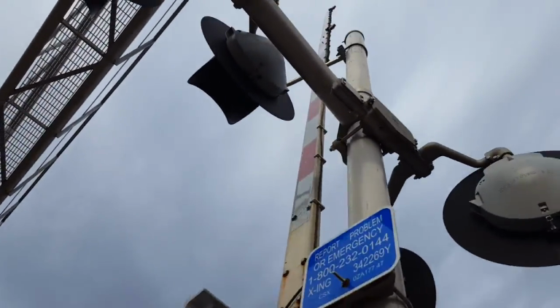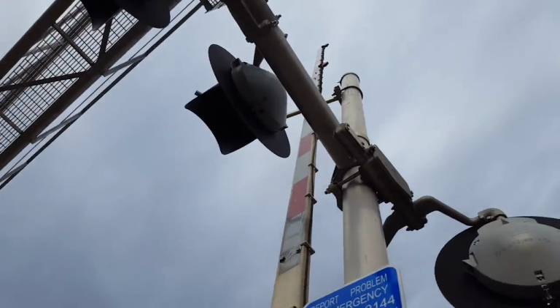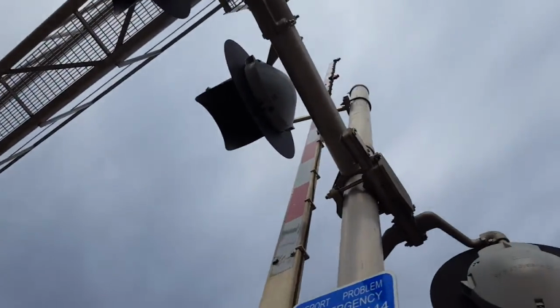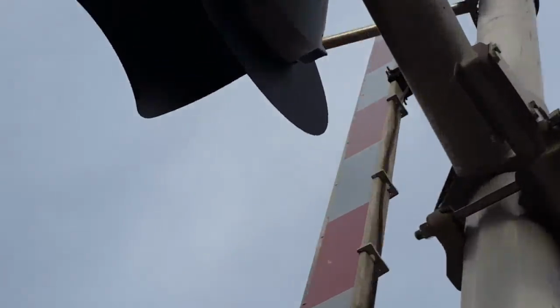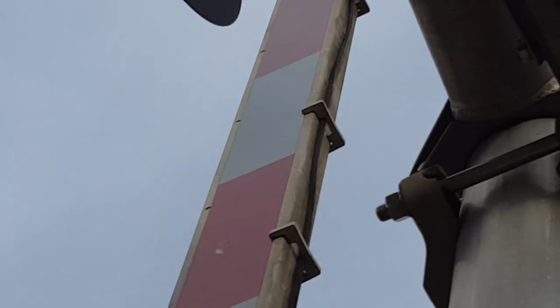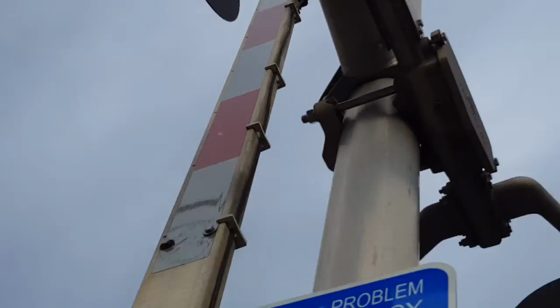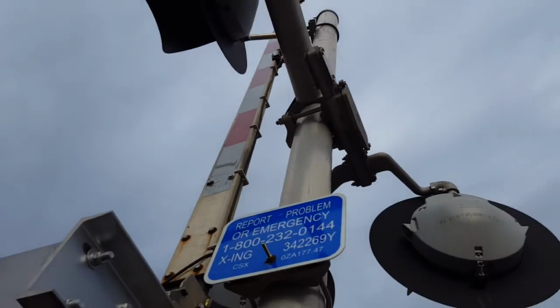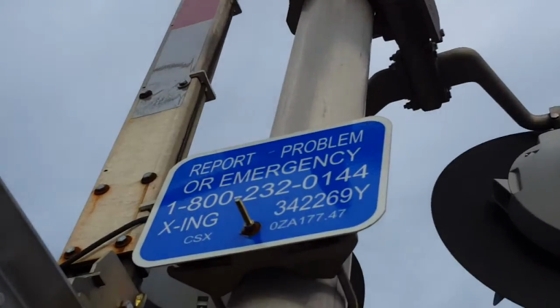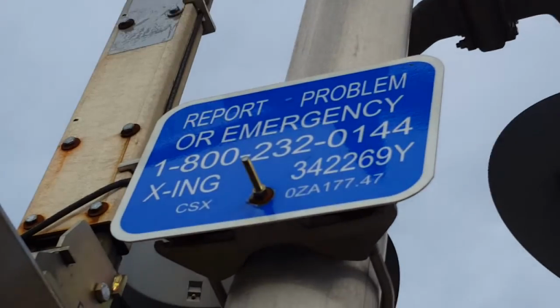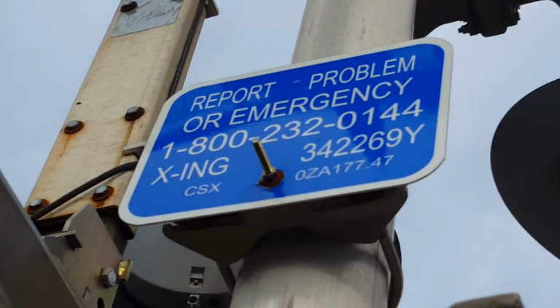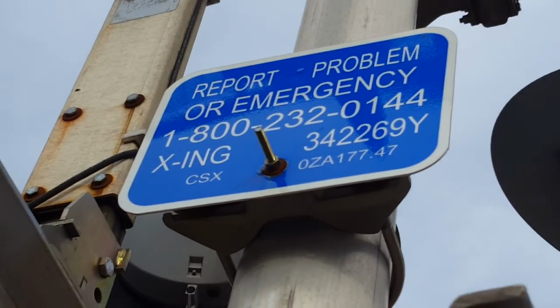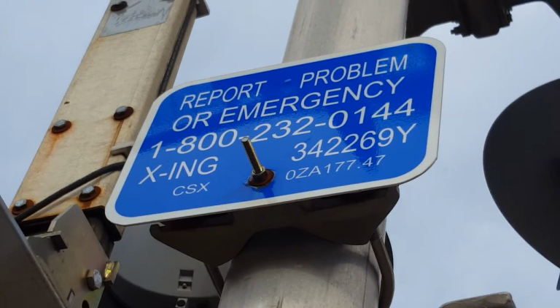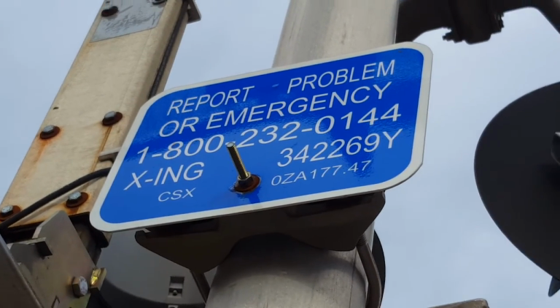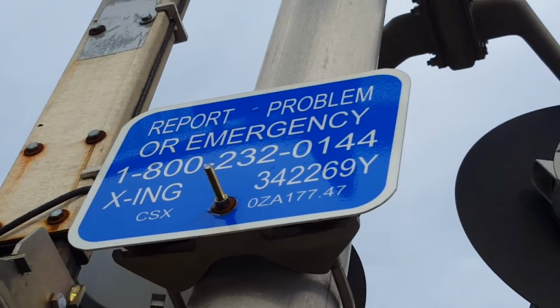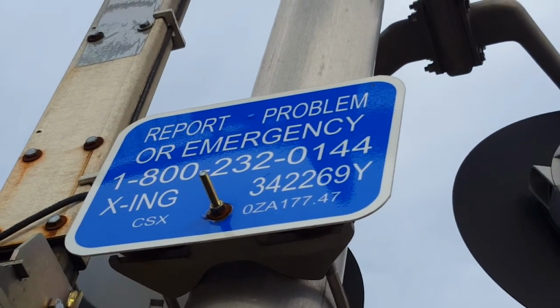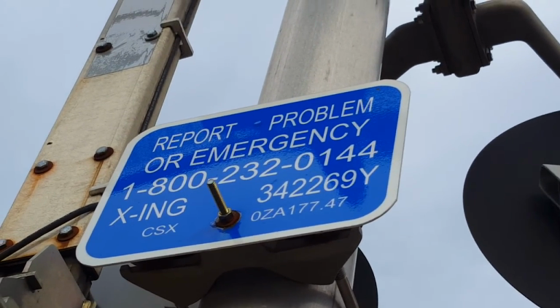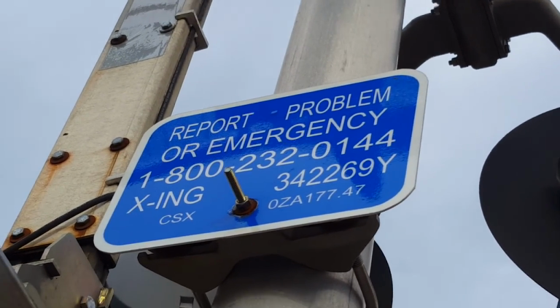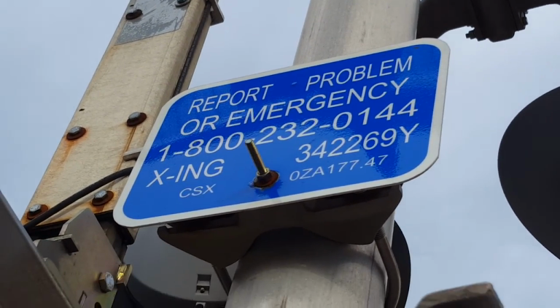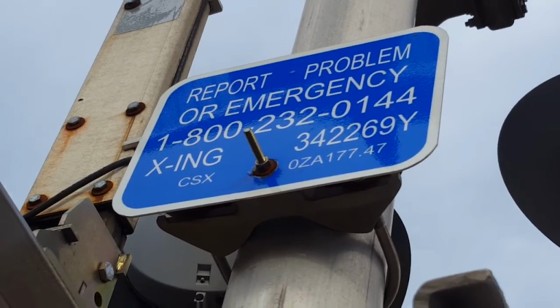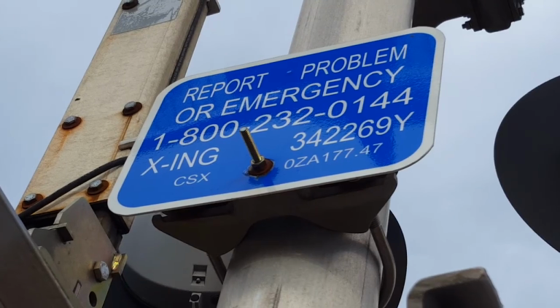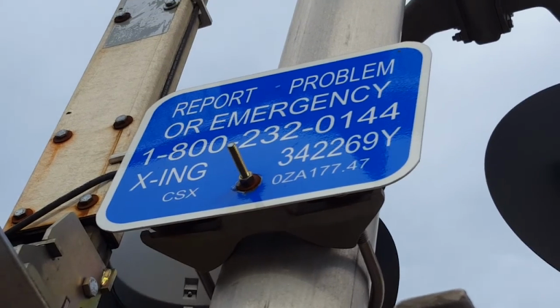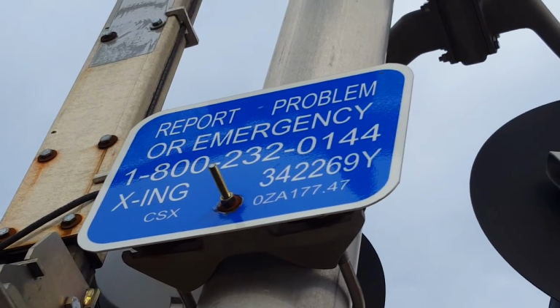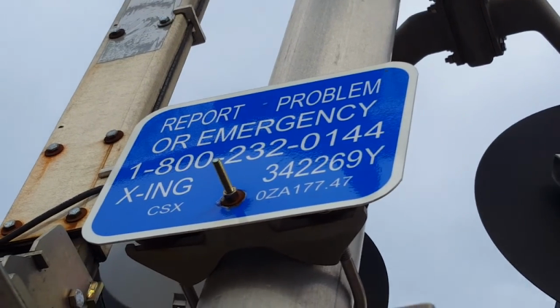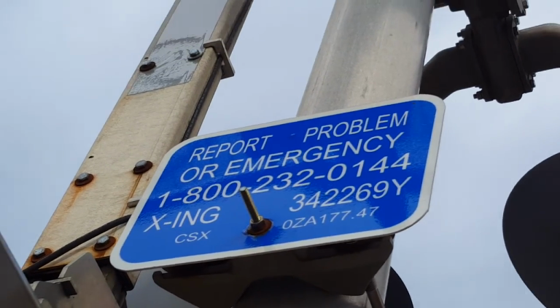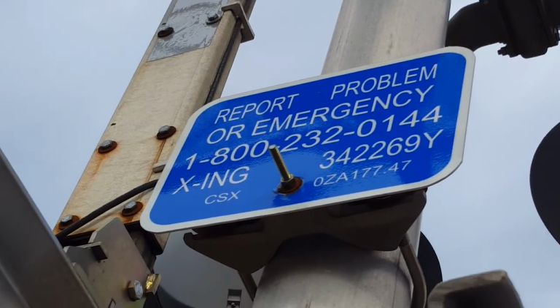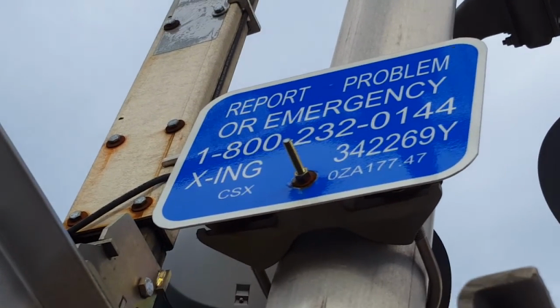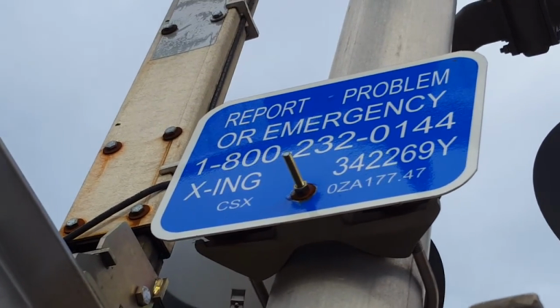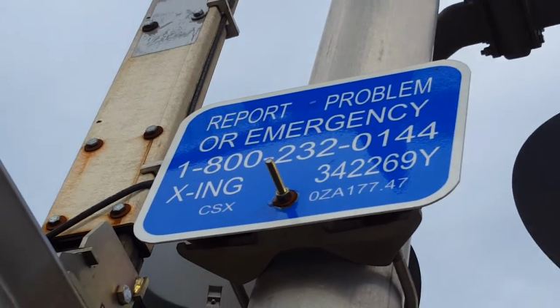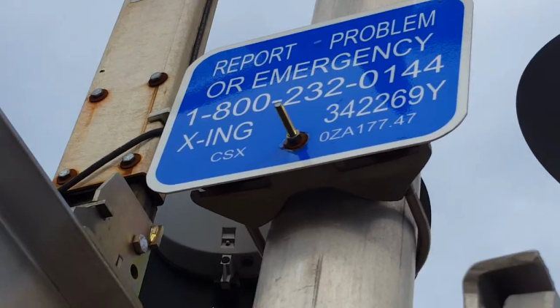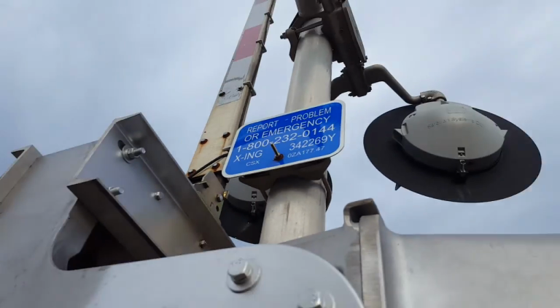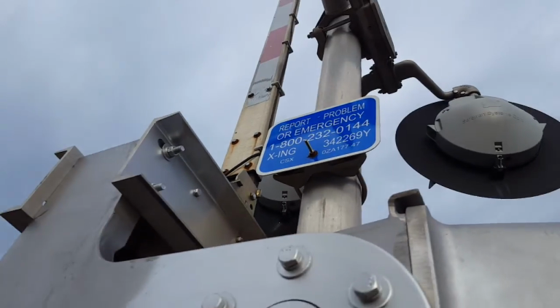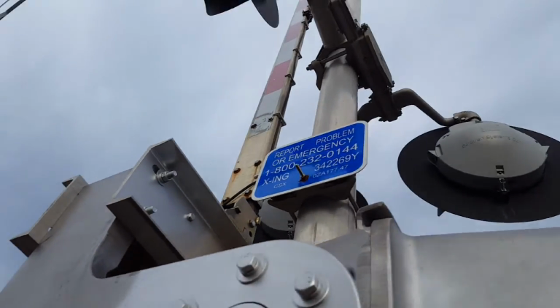The gate lights are from RACO, and there's the emergency information from CSX. This is crossing 342-269-Y, milepost OZA 177.47.